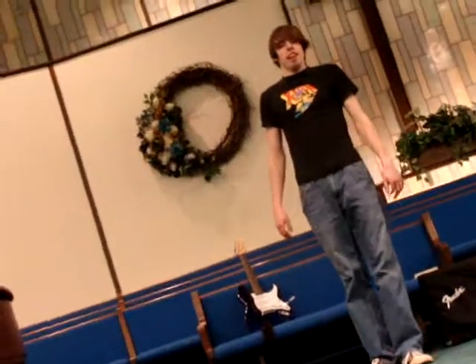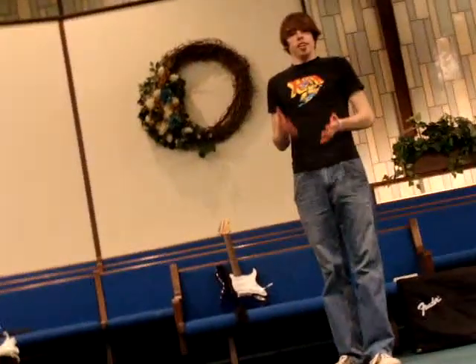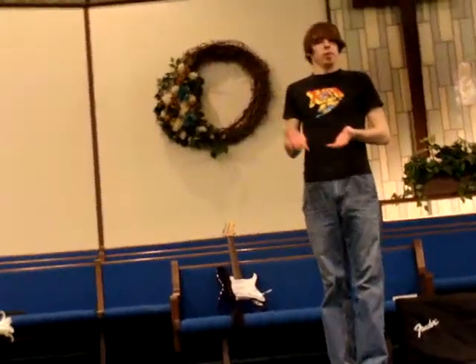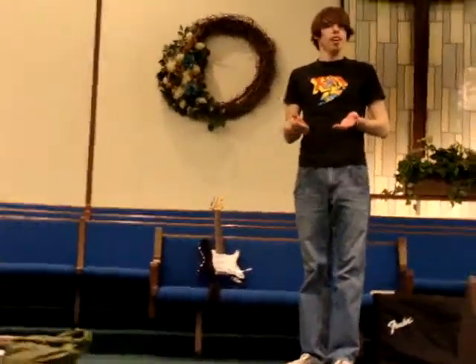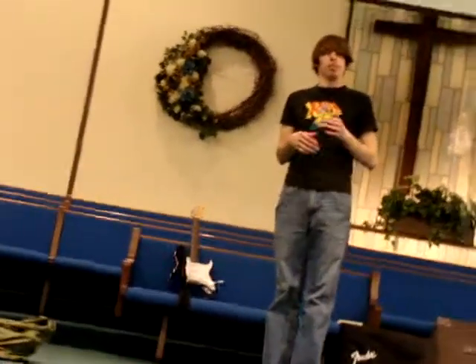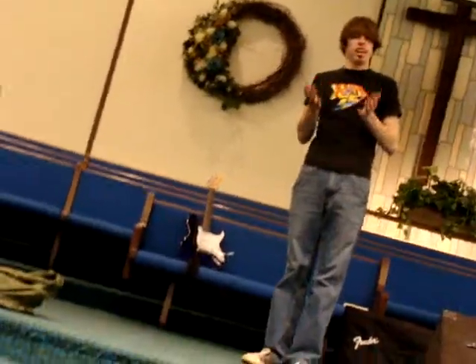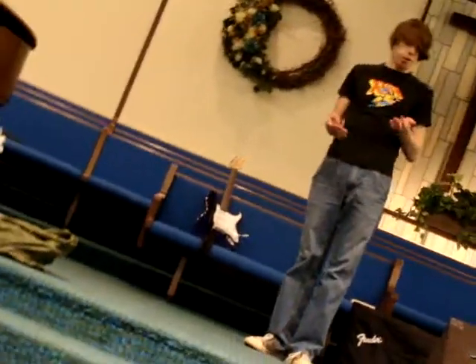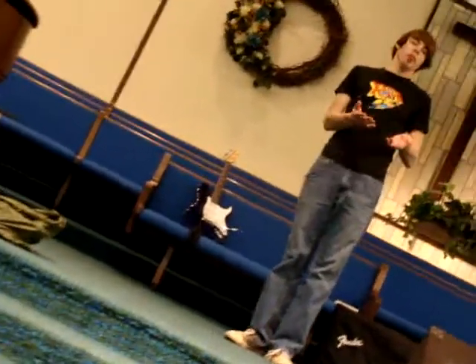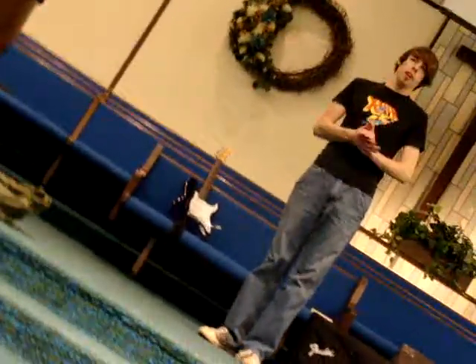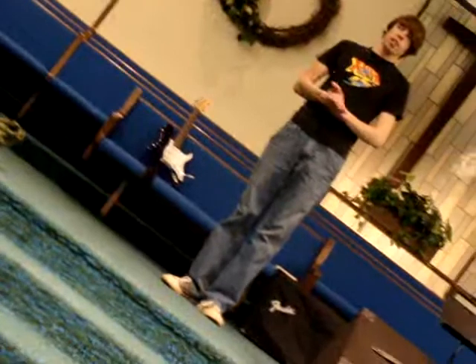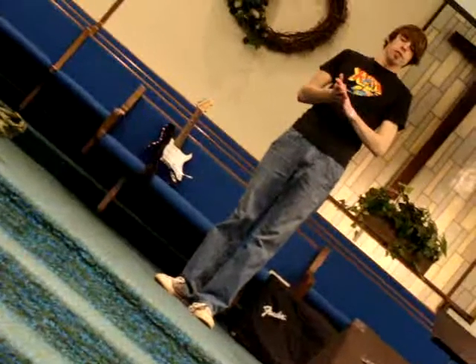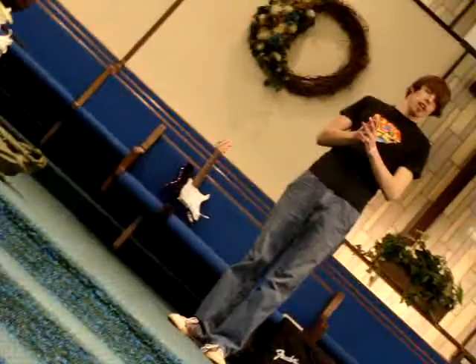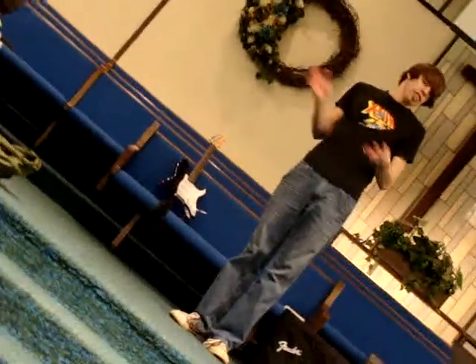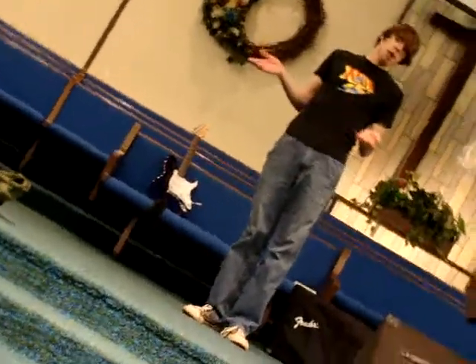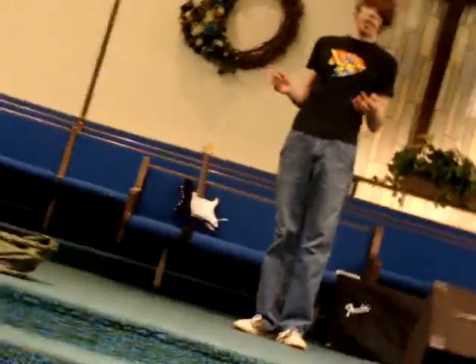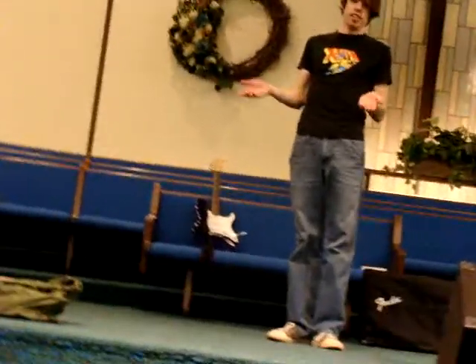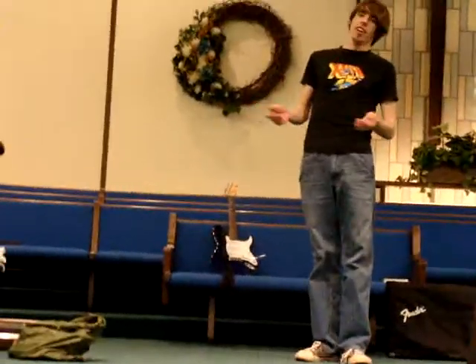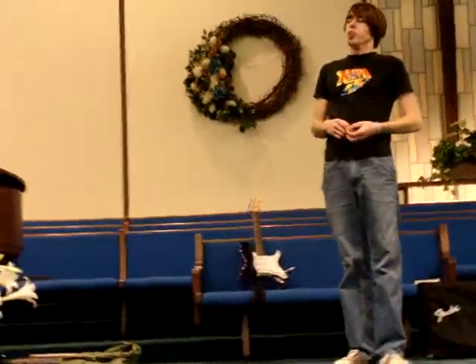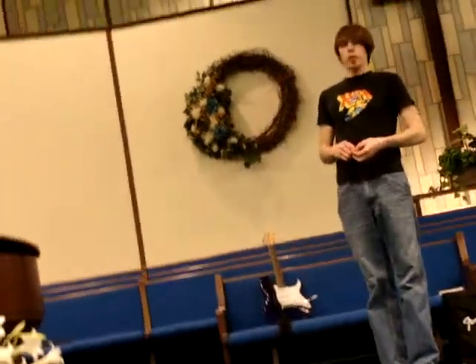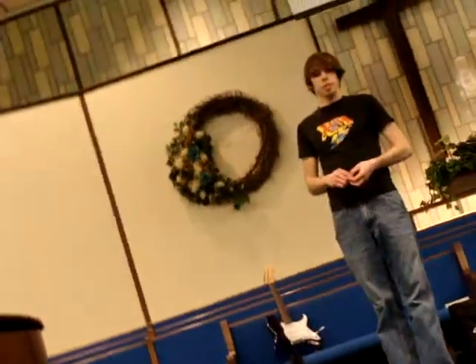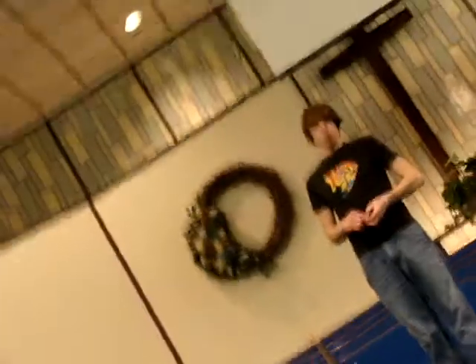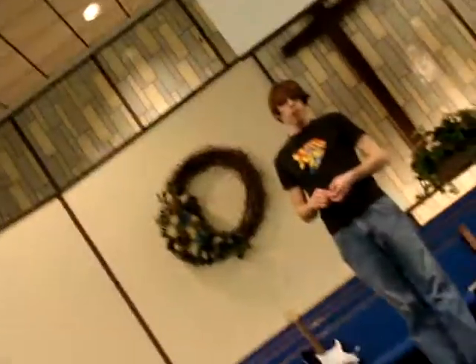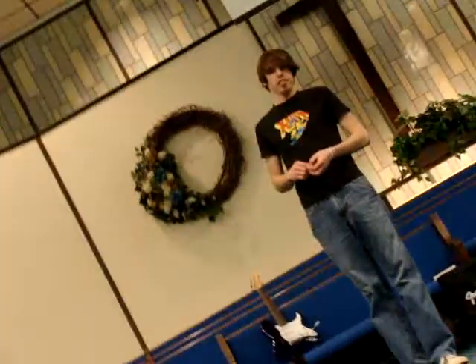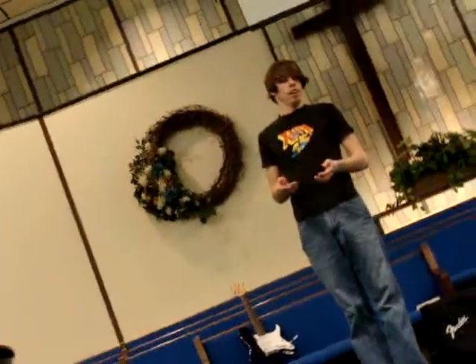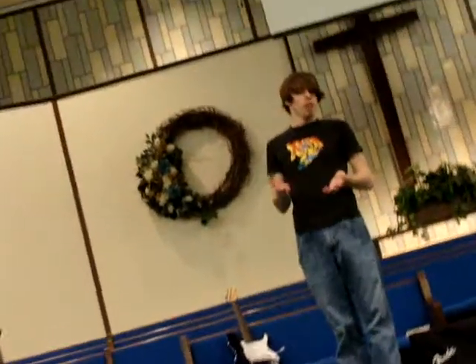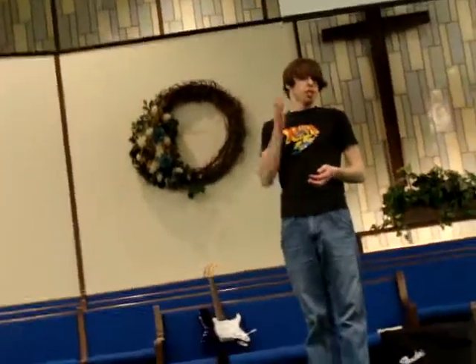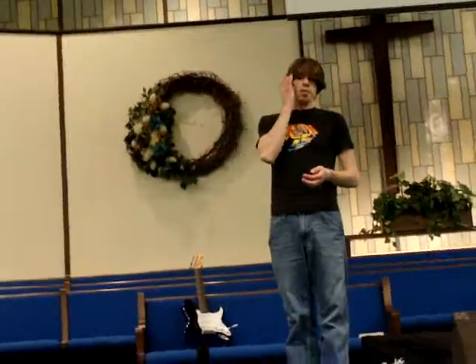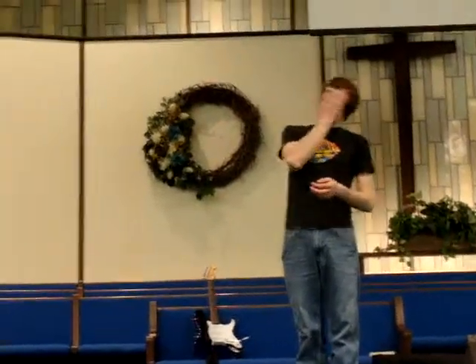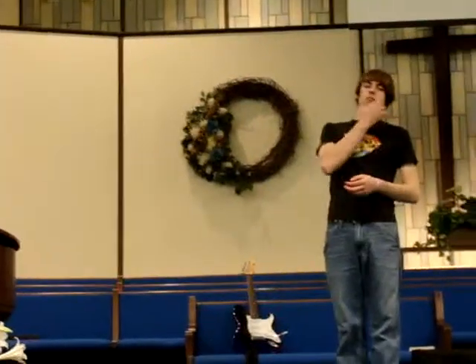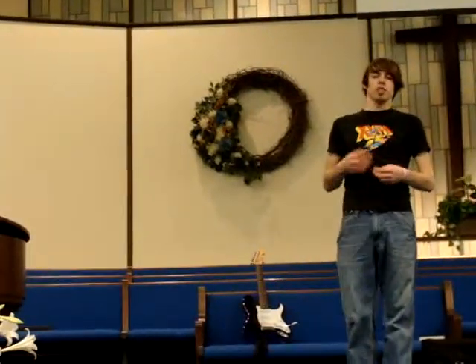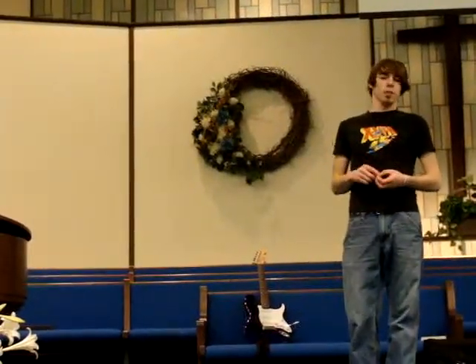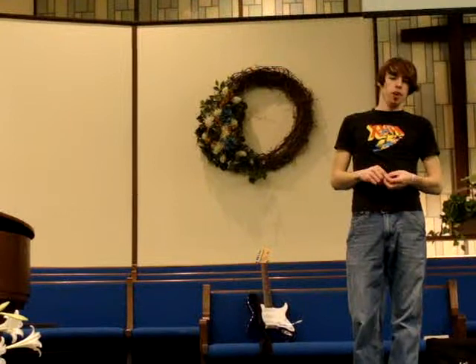Have you ever tried to give someone a hug, but it was just kind of awkward and weird? If you're a disabled veteran who doesn't have their arms, then you can't really give hugs anyway. We're going to demonstrate the proper way to give a hug without using your arms, but we're also going to demonstrate several improper ways.